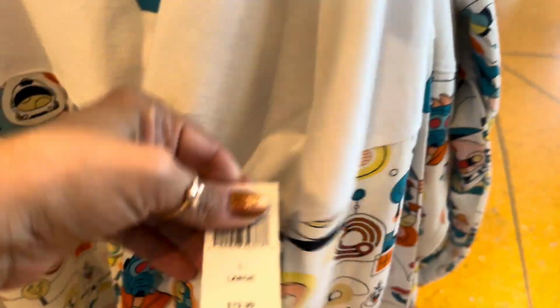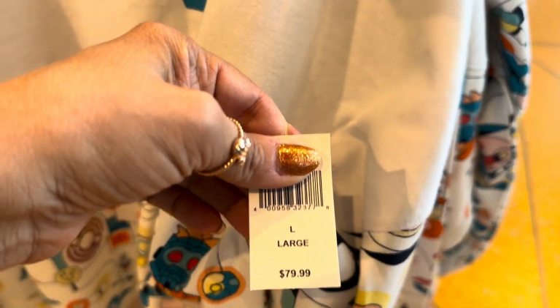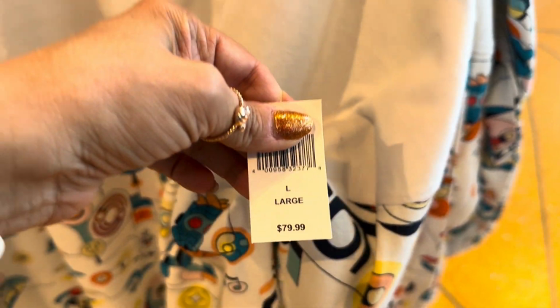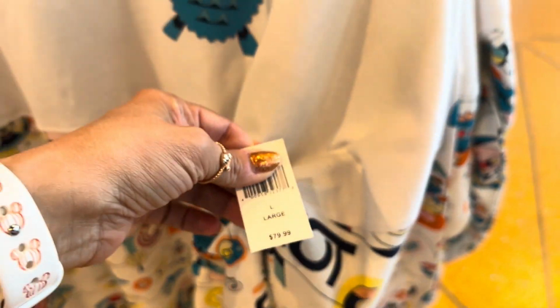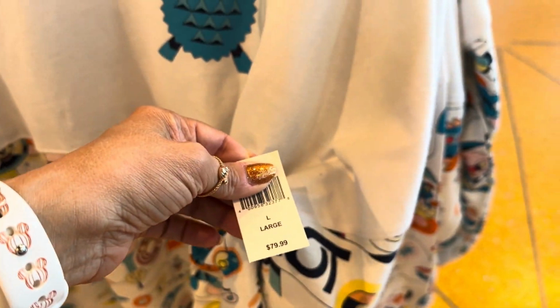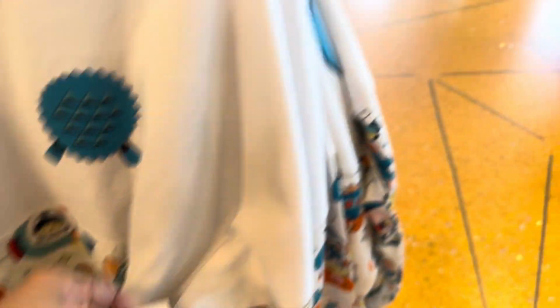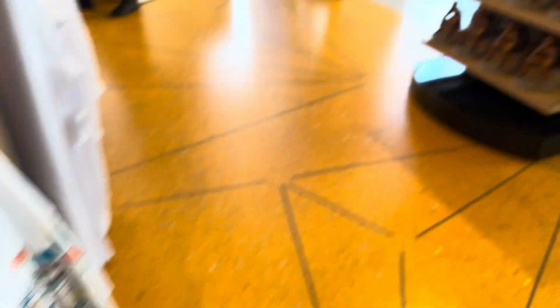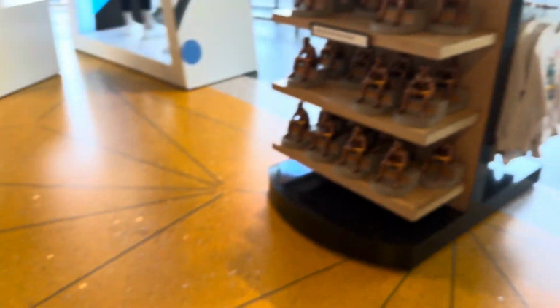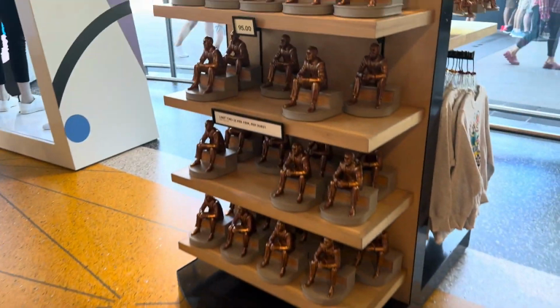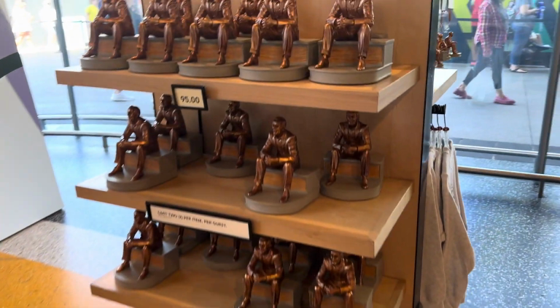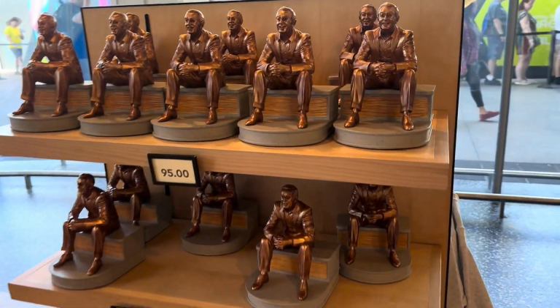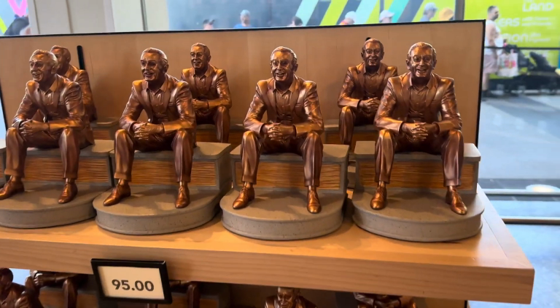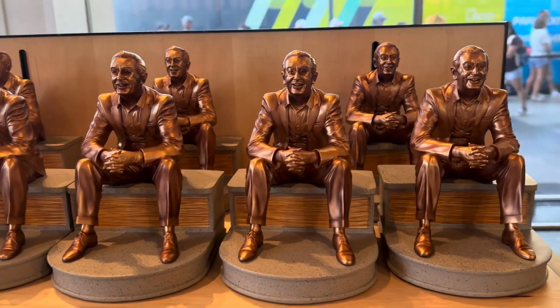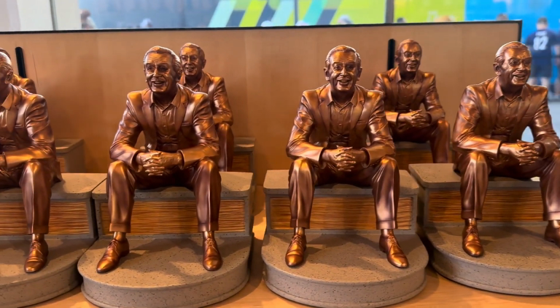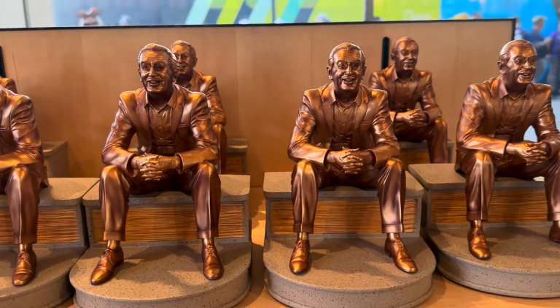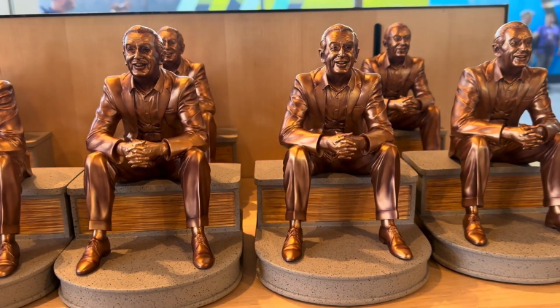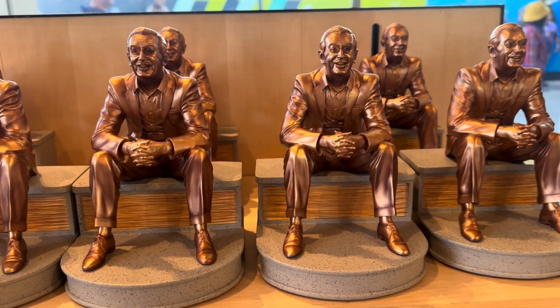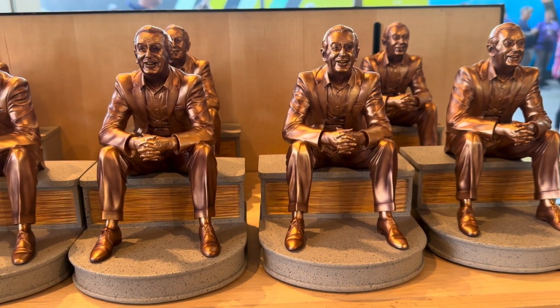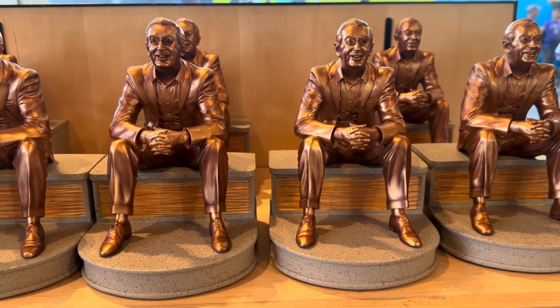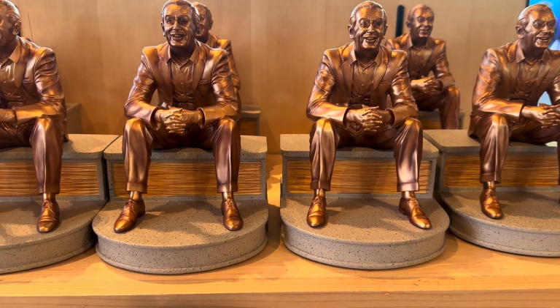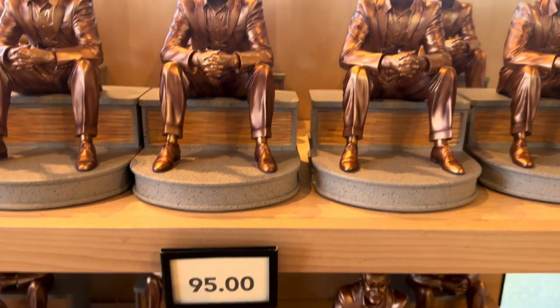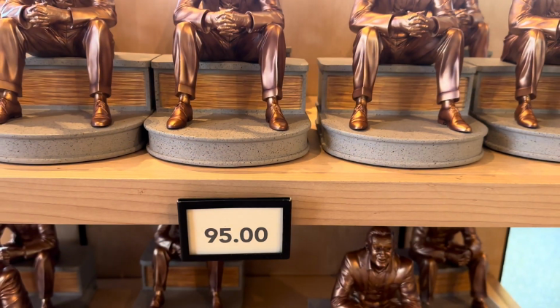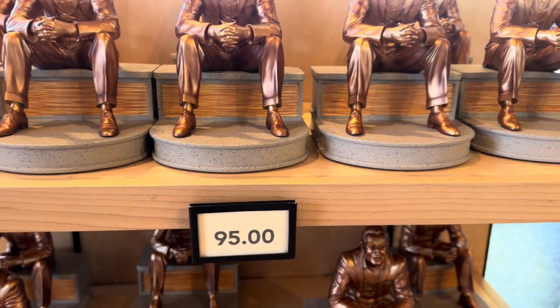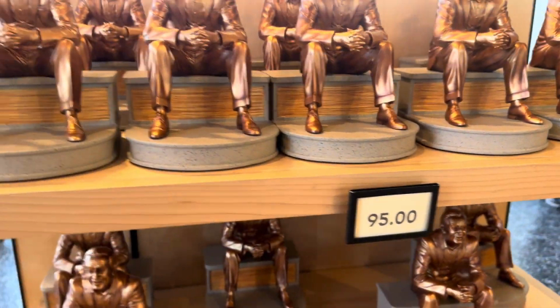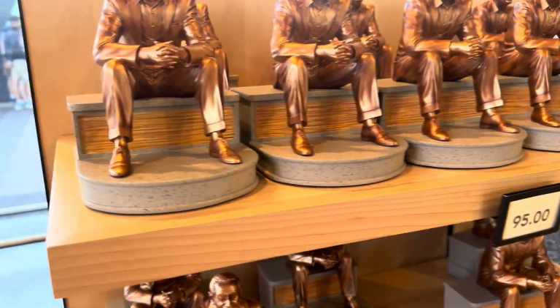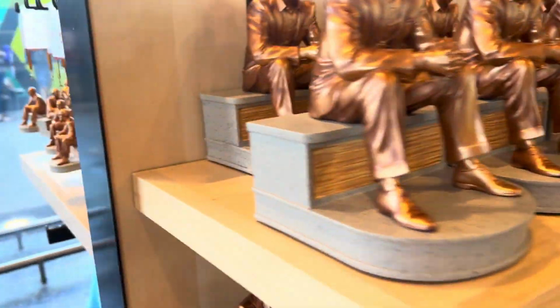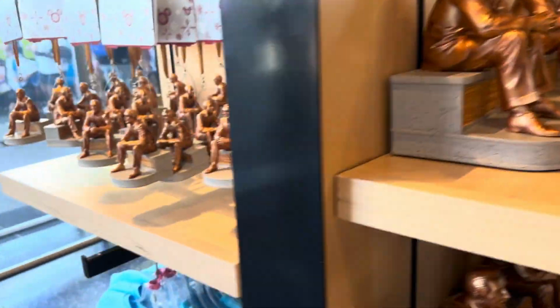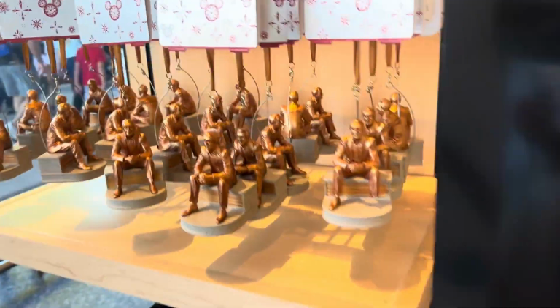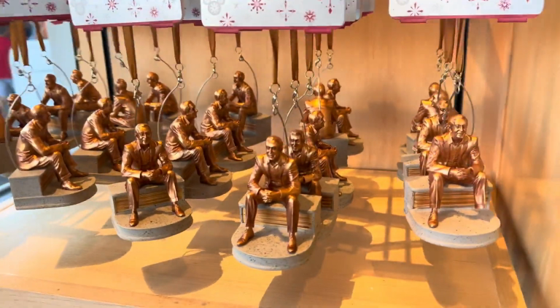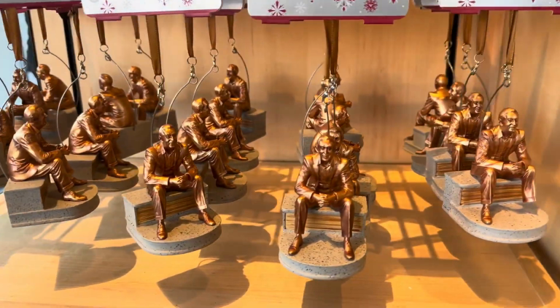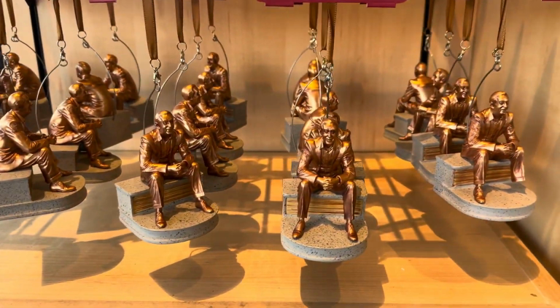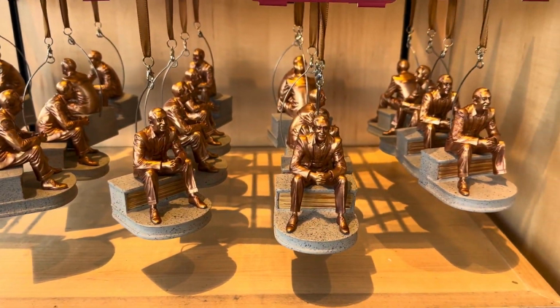And $79.99 for that one. They also released a Ratatouille statue, which has been really popular — I've seen several people pick this up. It's $95, and they have it in Christmas ornament form as well.